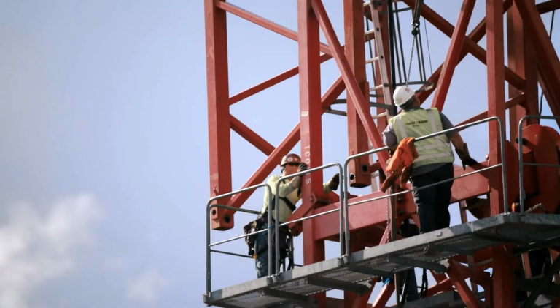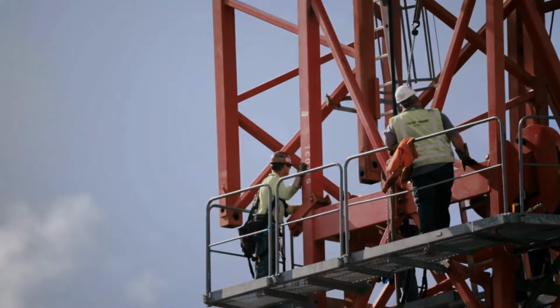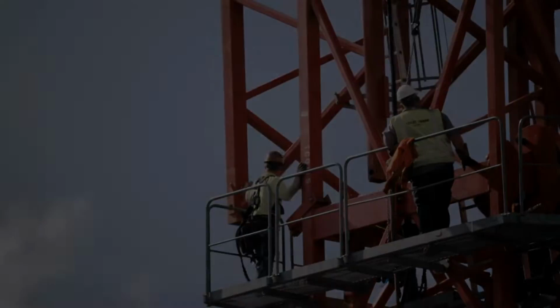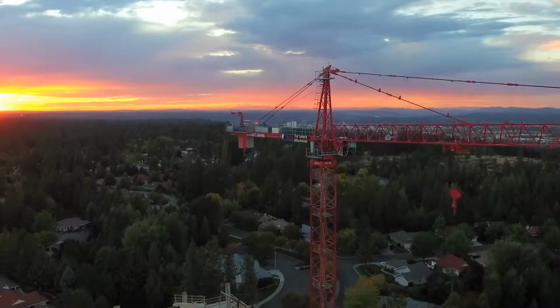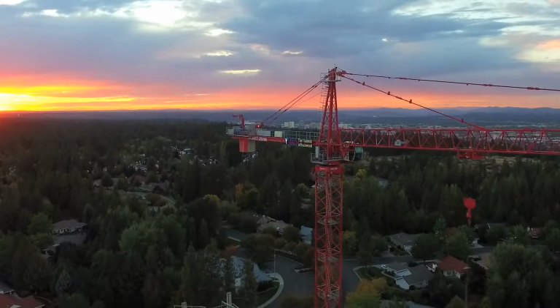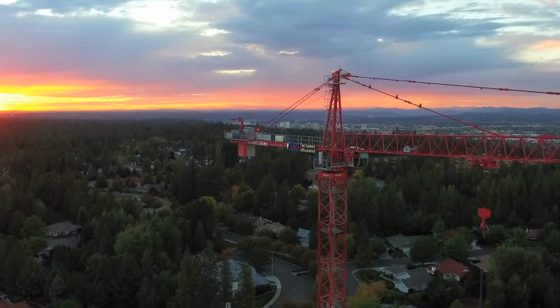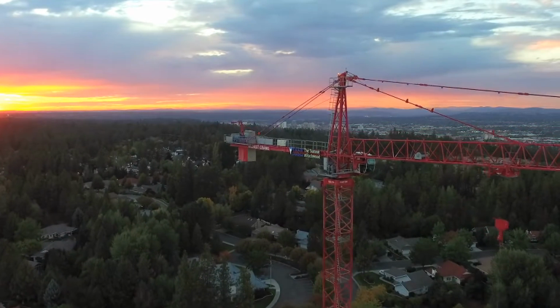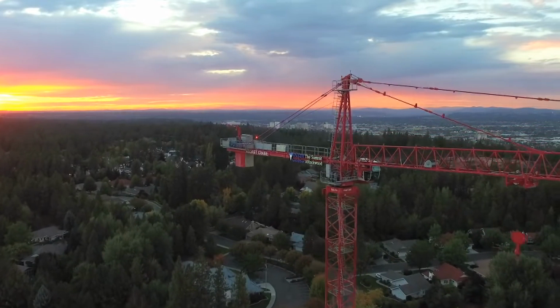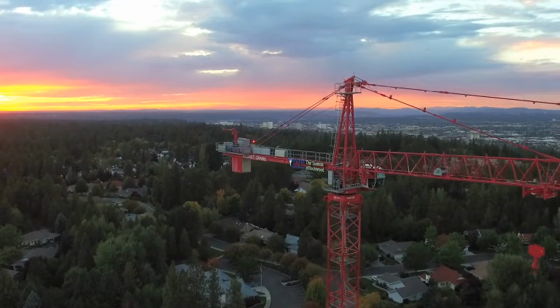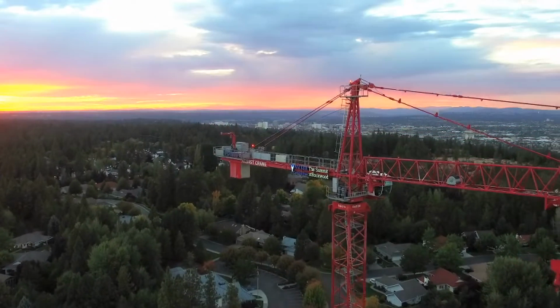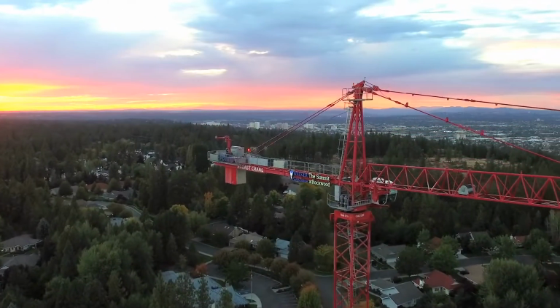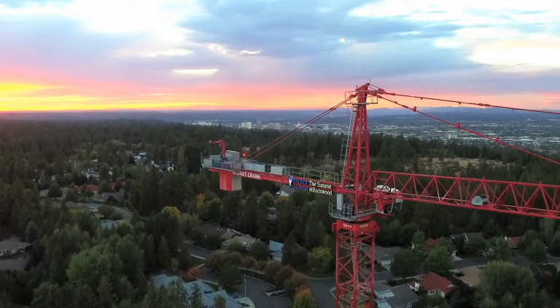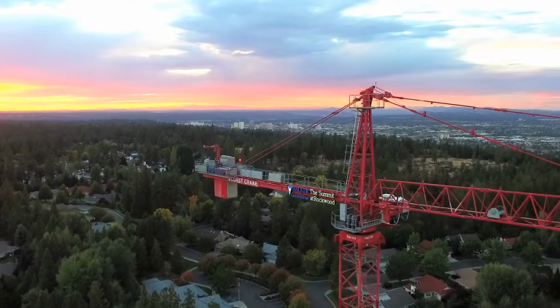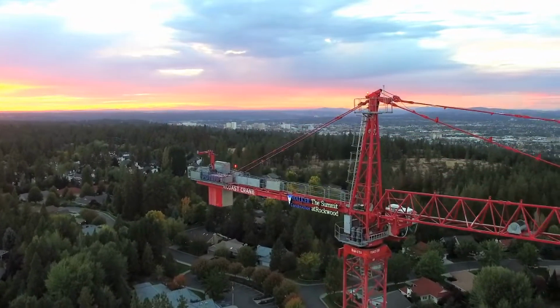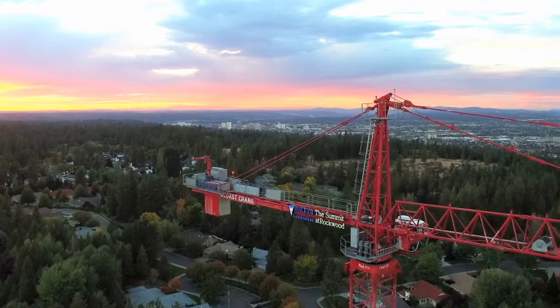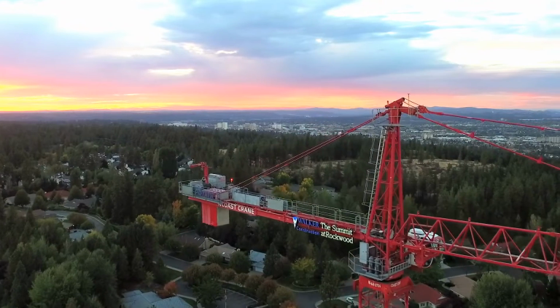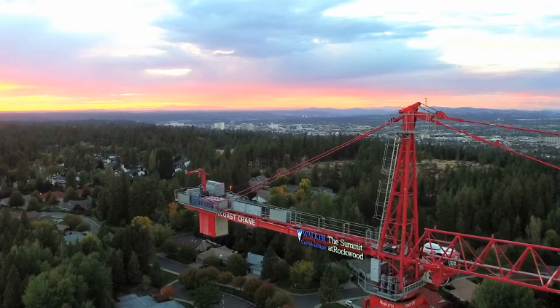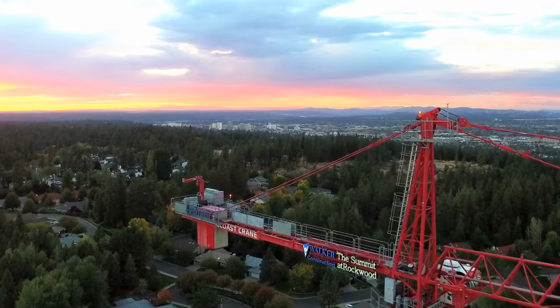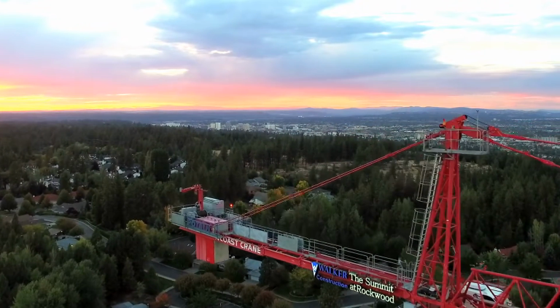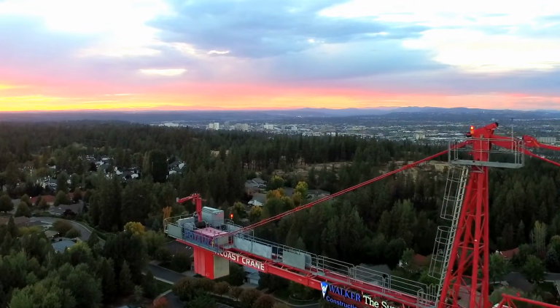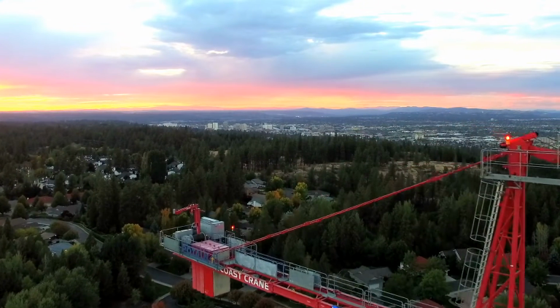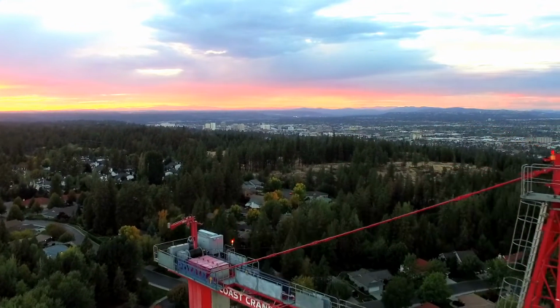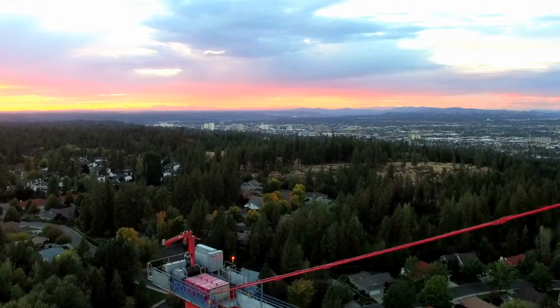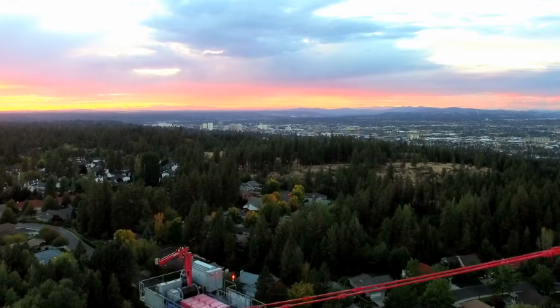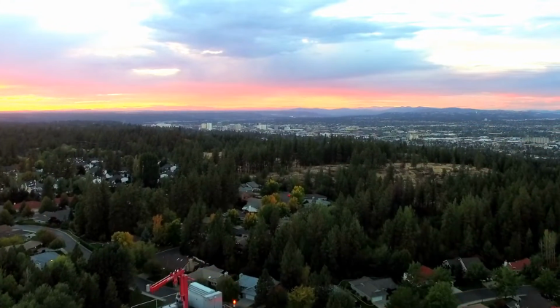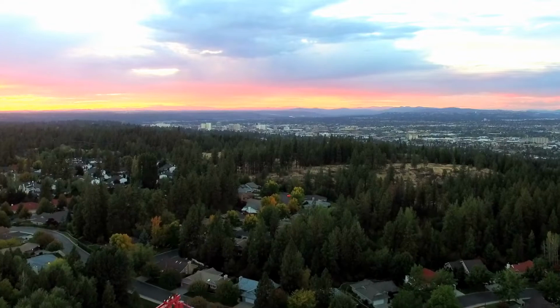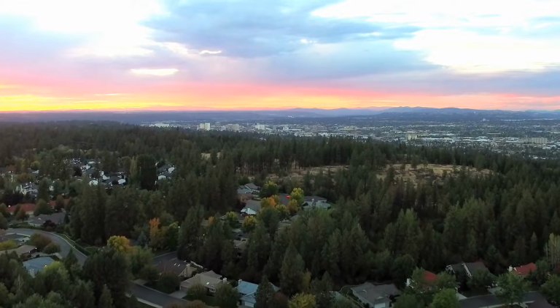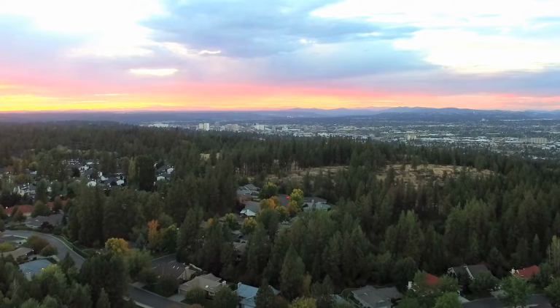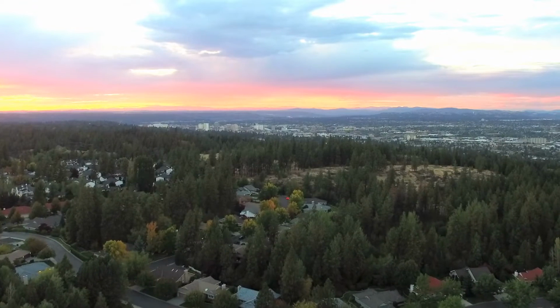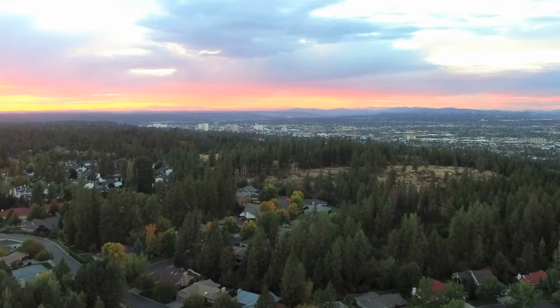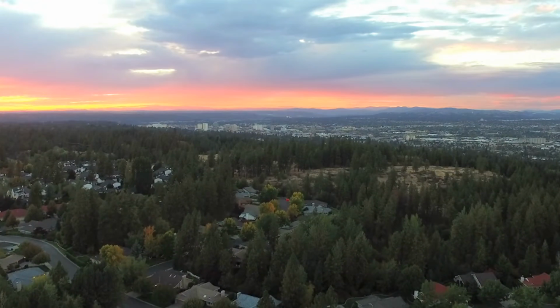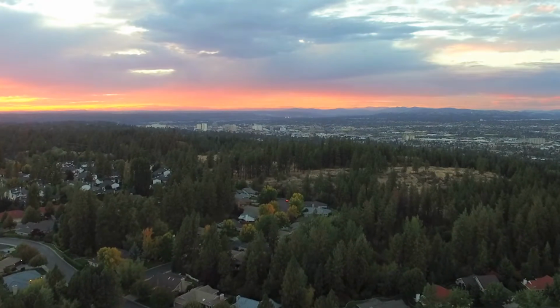Before we jacked the crane I could not see downtown Spokane, and about three tower sections up, suddenly there it was — just crystal clear, all the tall buildings of town. I knew I was going to have a great view for the rest of the job.